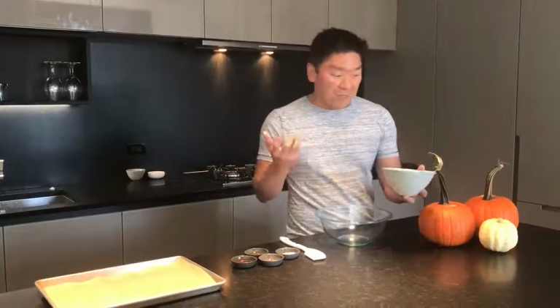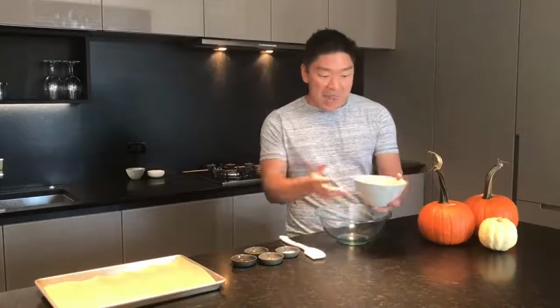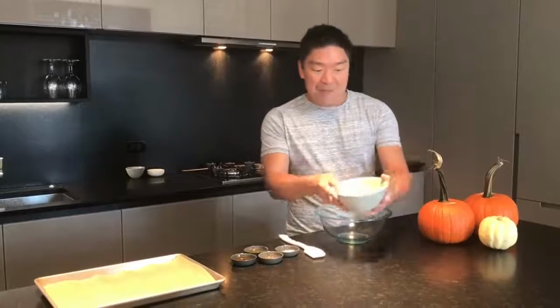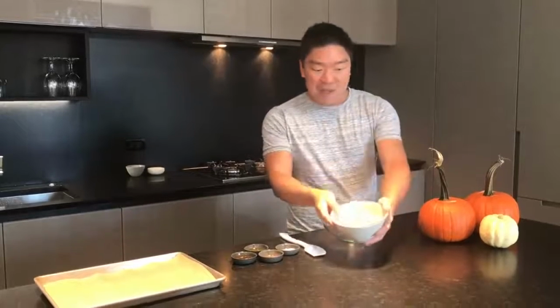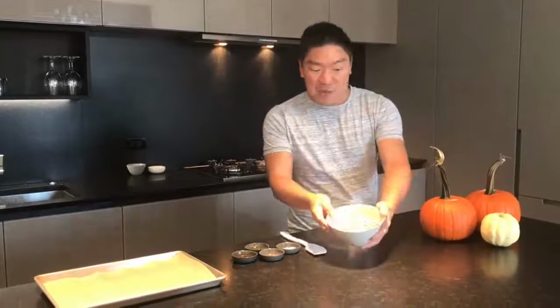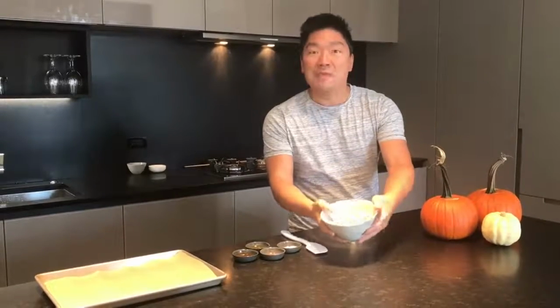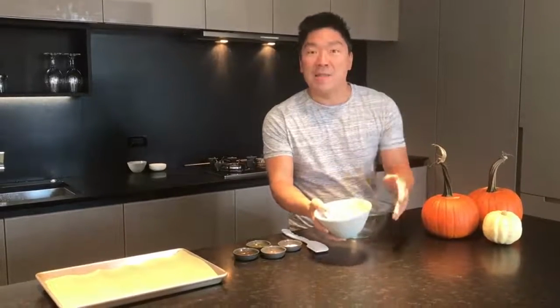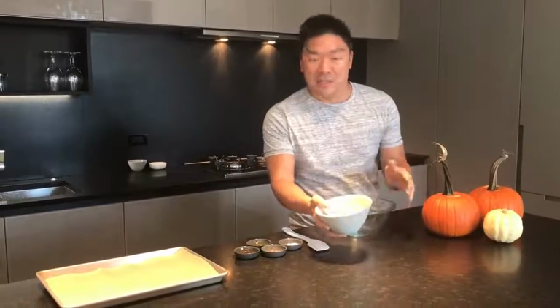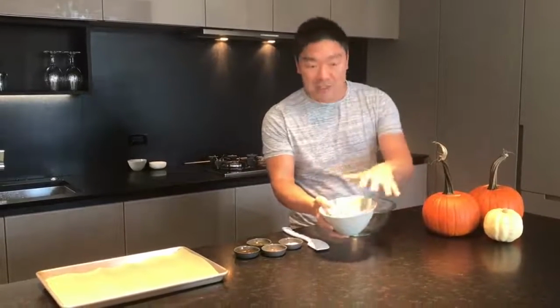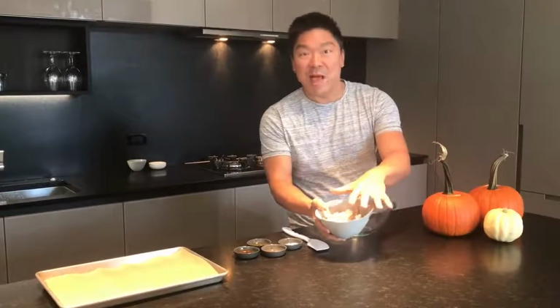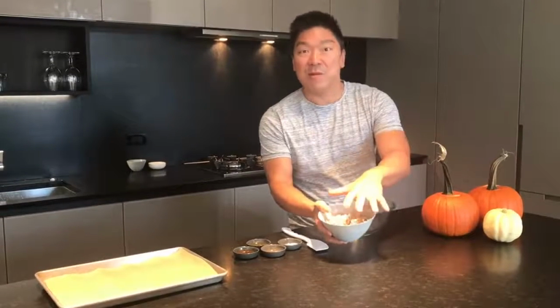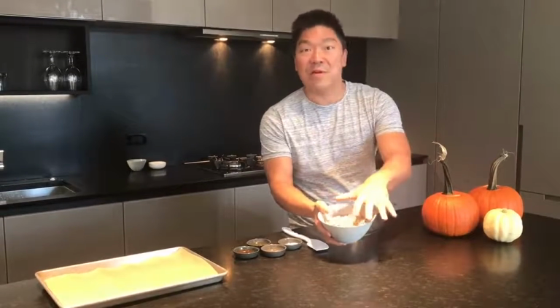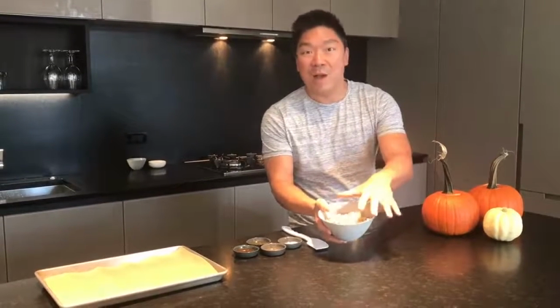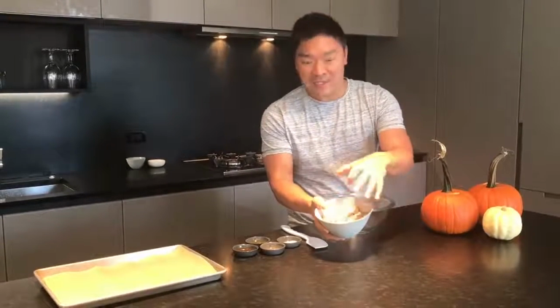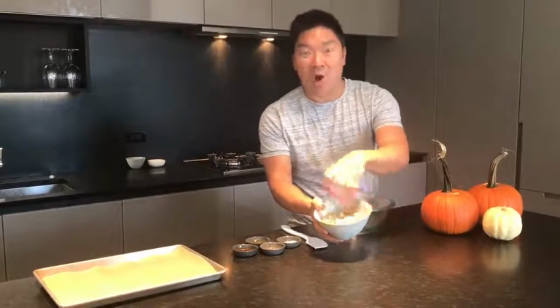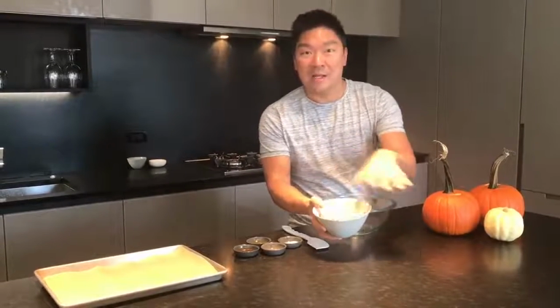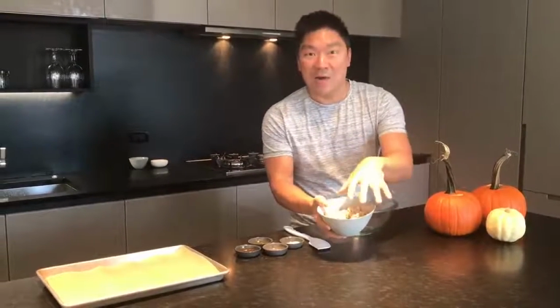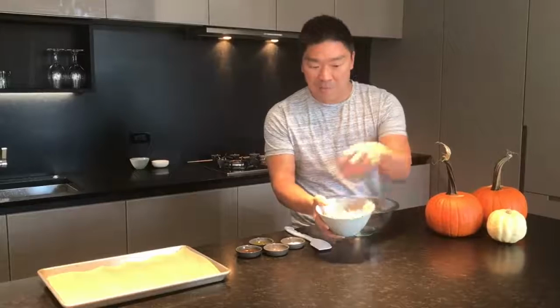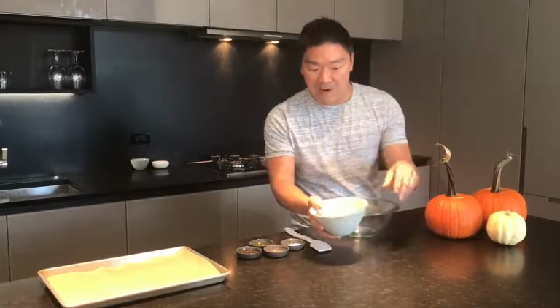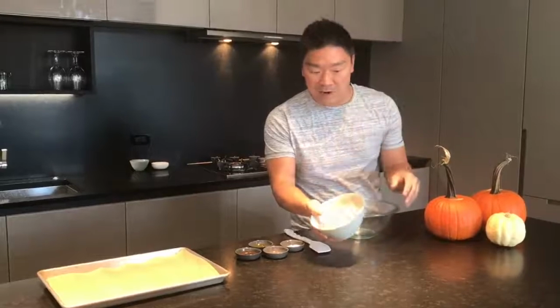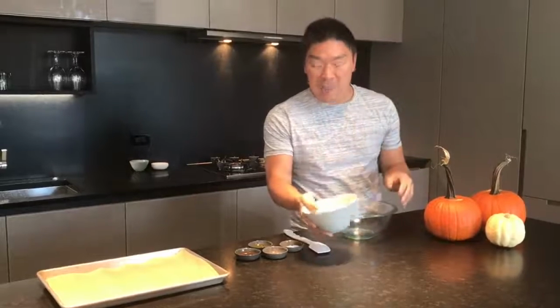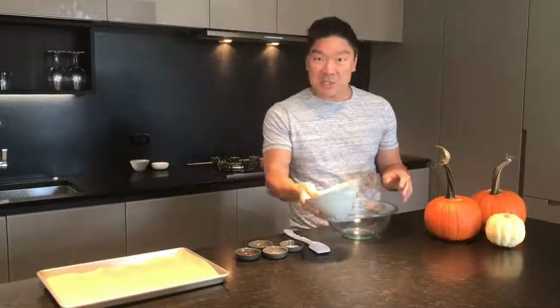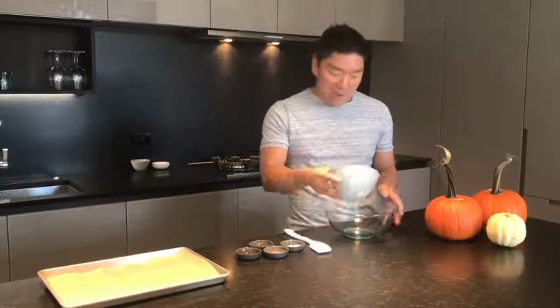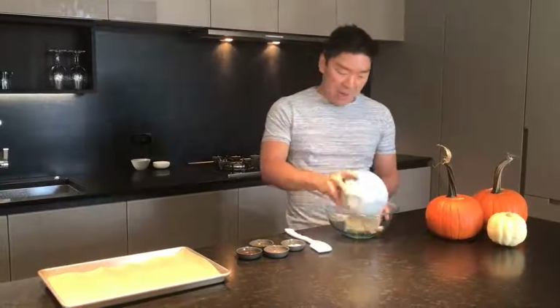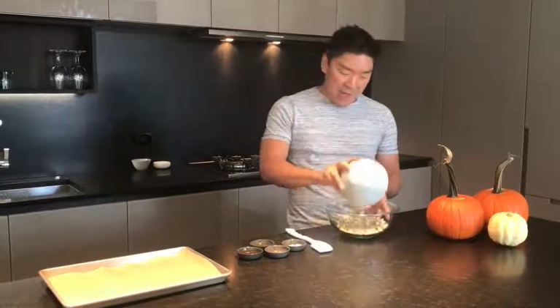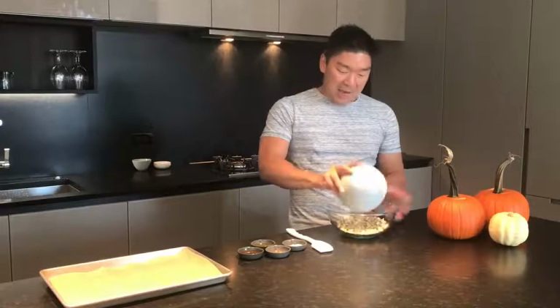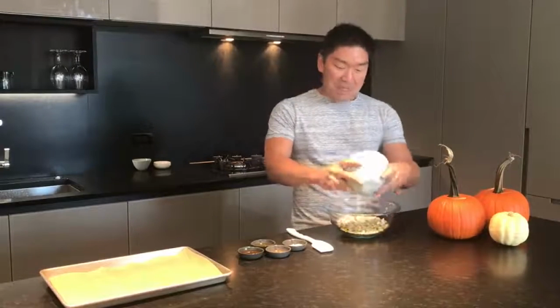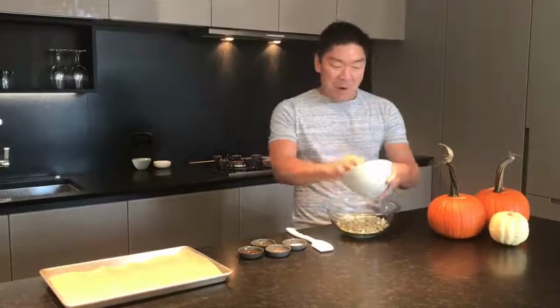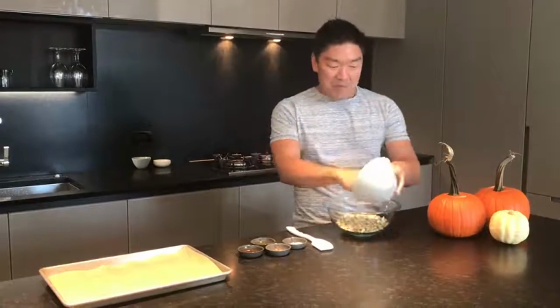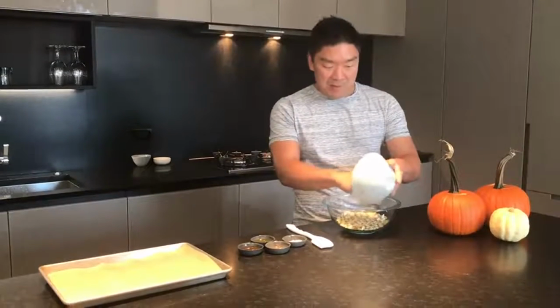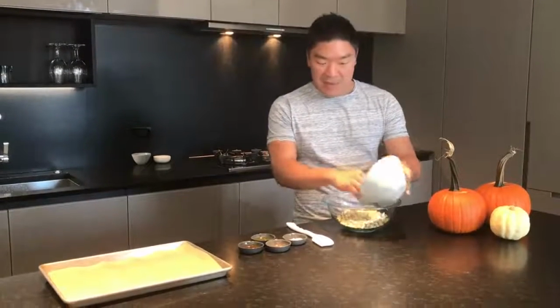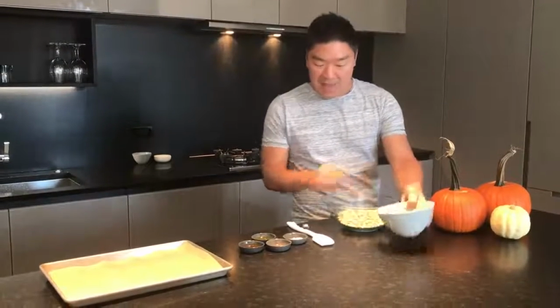For today I've got about two cups of pumpkin seeds. These have been rinsed very well to get all the guts and all the pulp out of there — this is two cups worth. I'm gonna toss them in a bowl and put them in there like that.